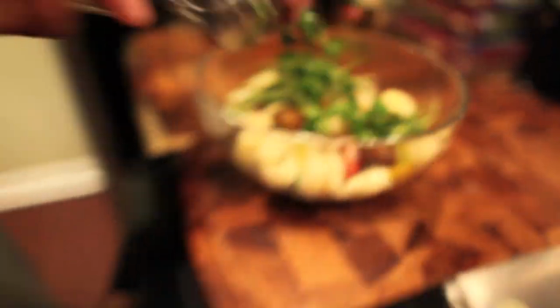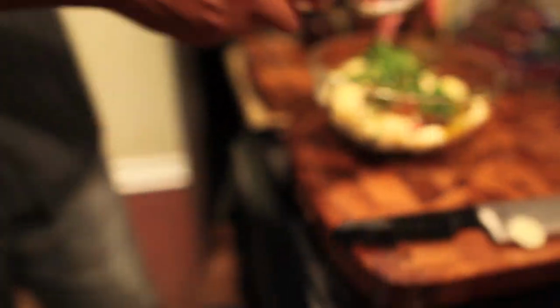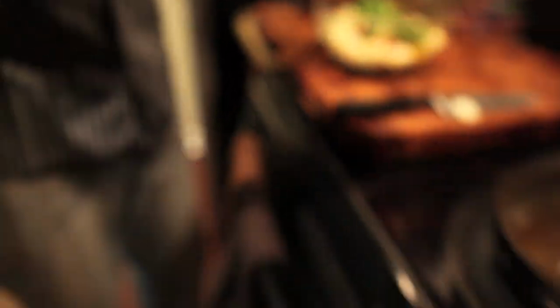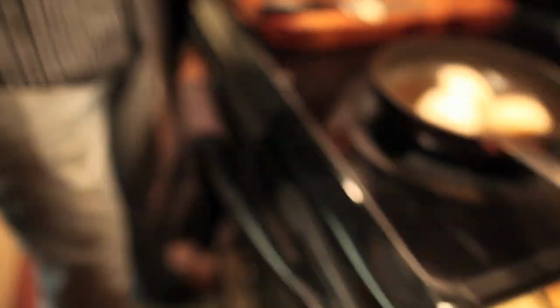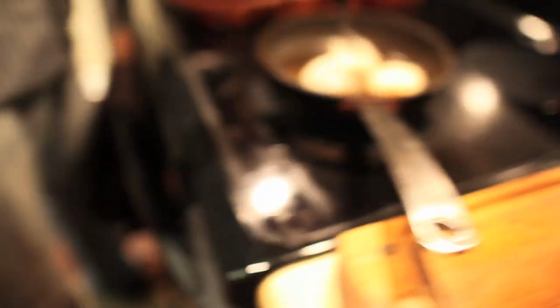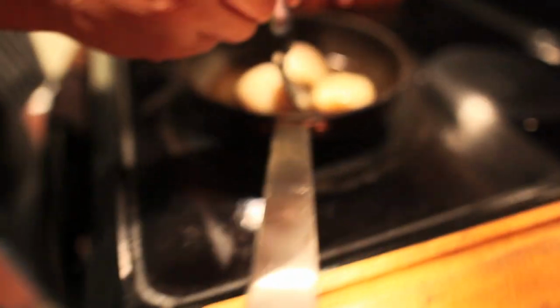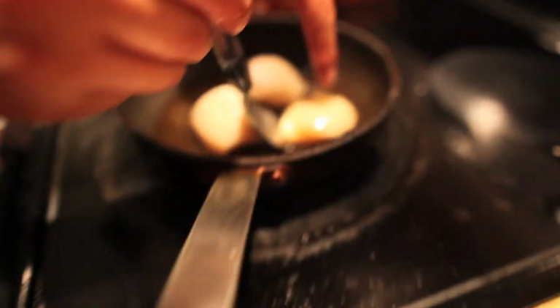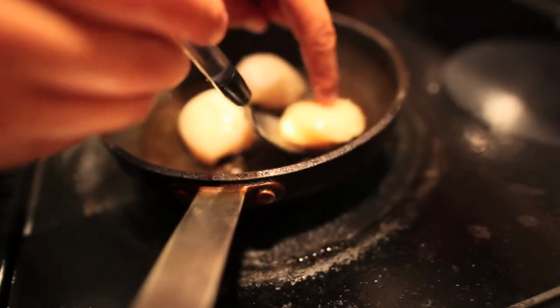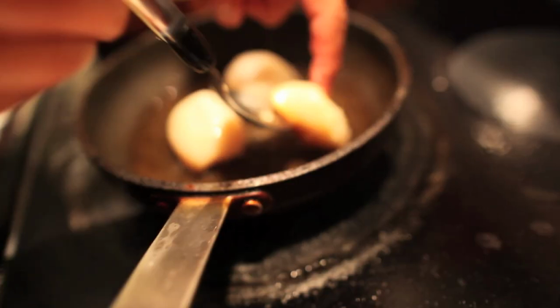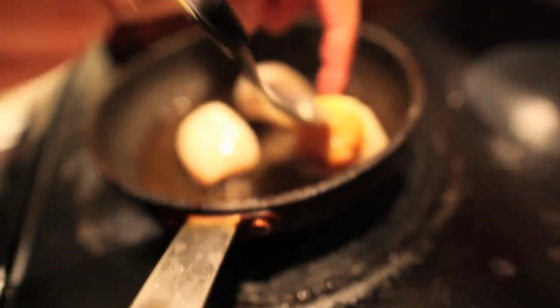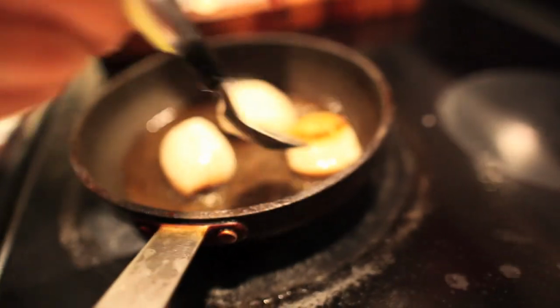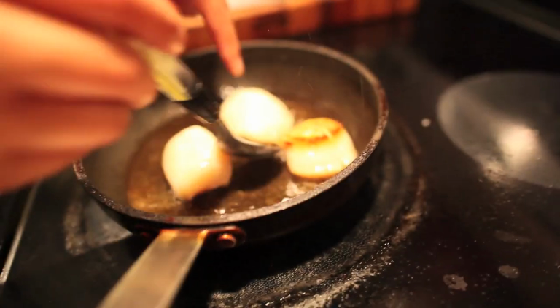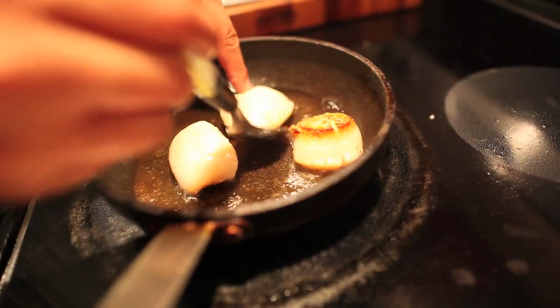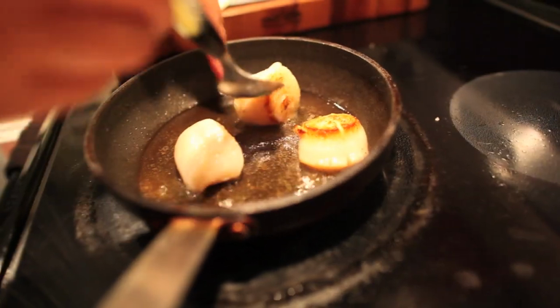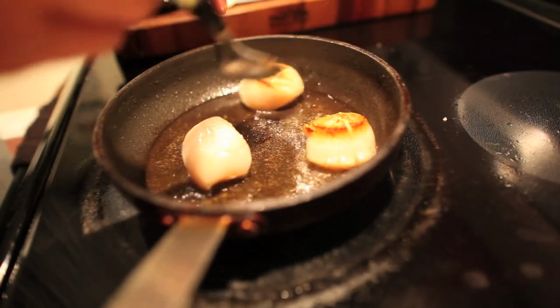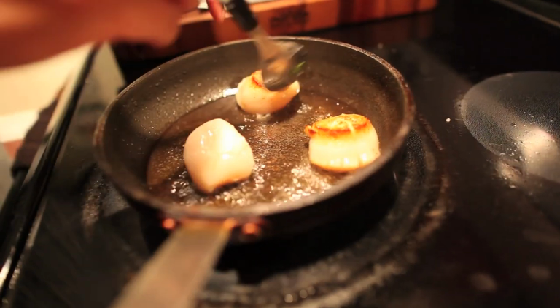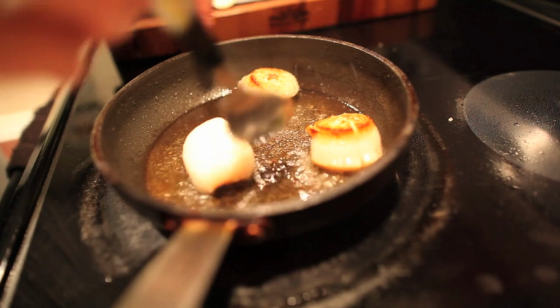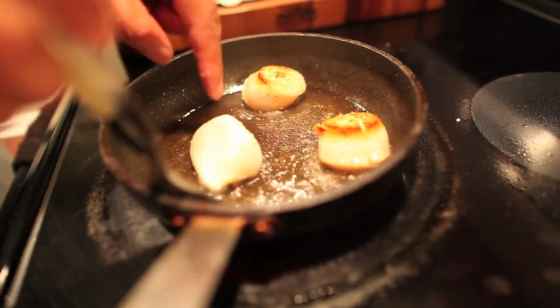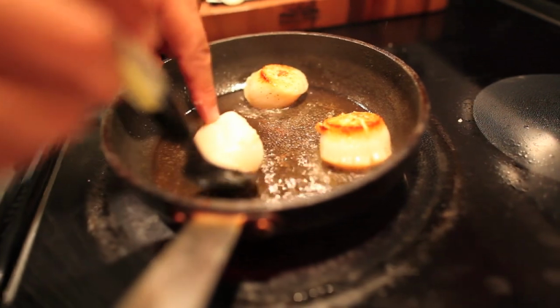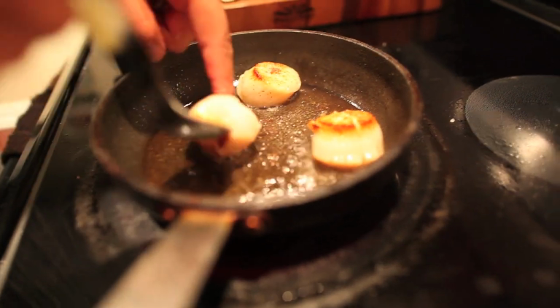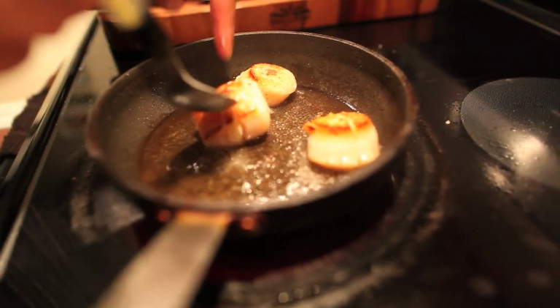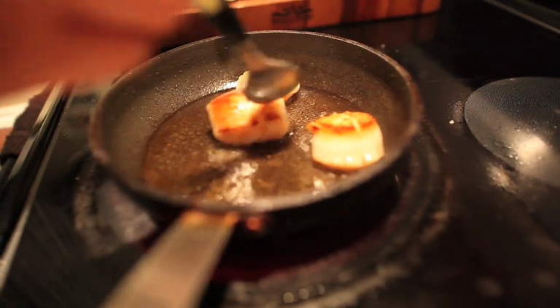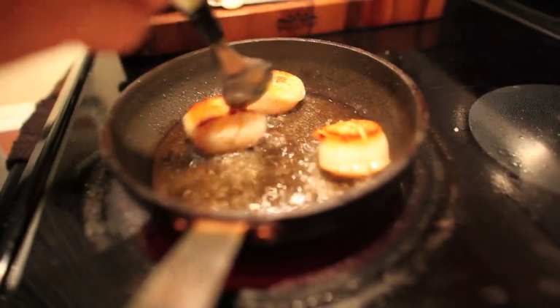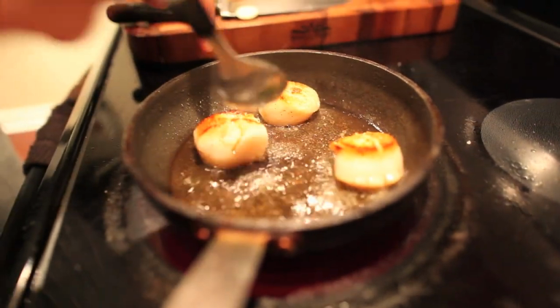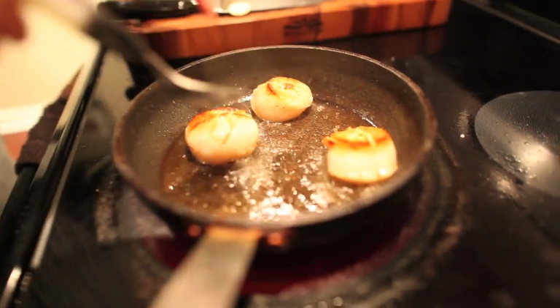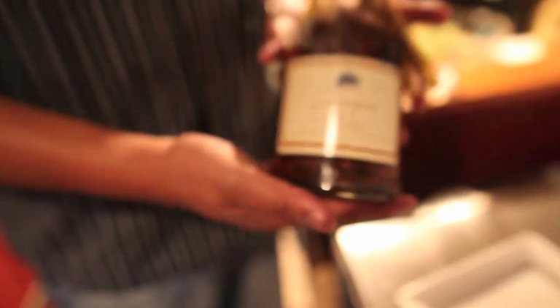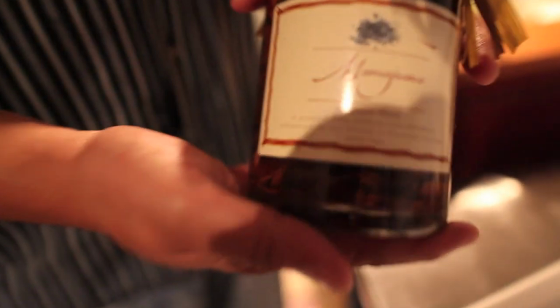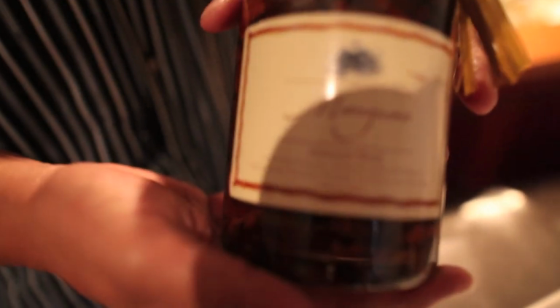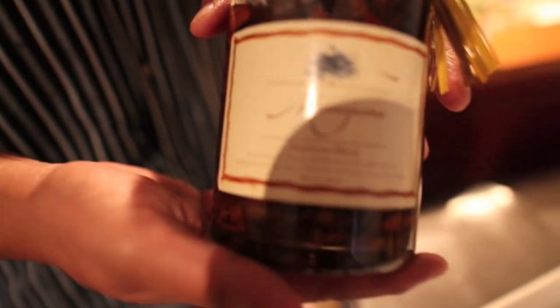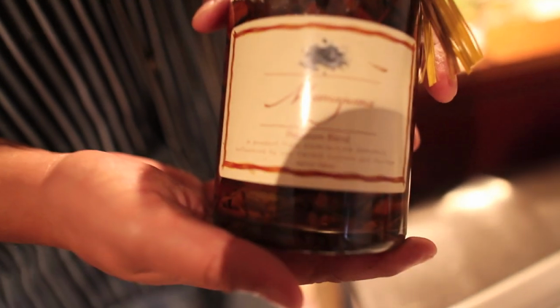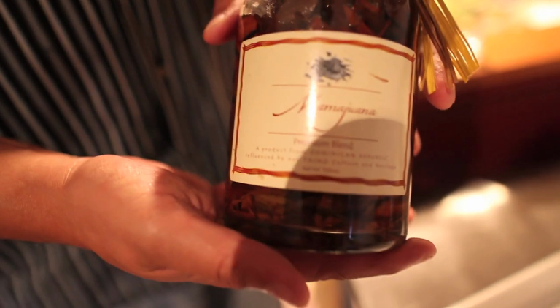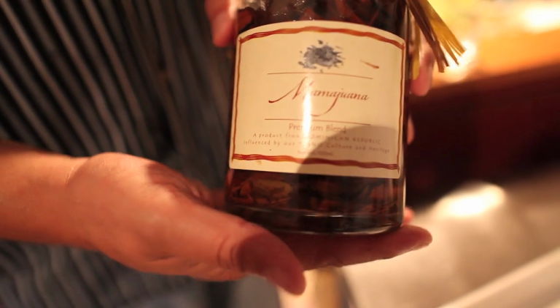Now it's time to turn over the scallops — check out that sizzle. If you're eating red meat, you get red wine. If you're eating fish, you go with white wine. We've got merengue playing.